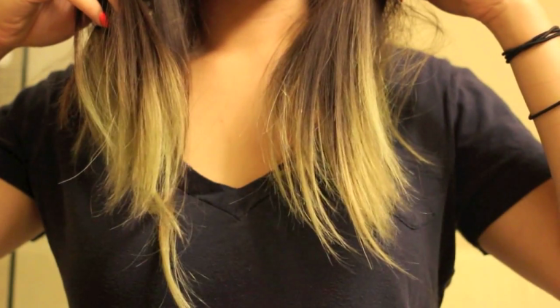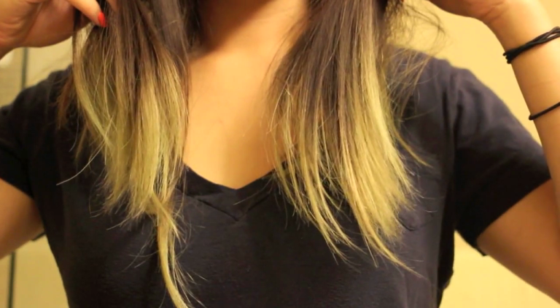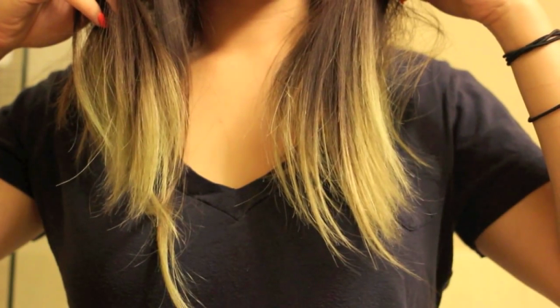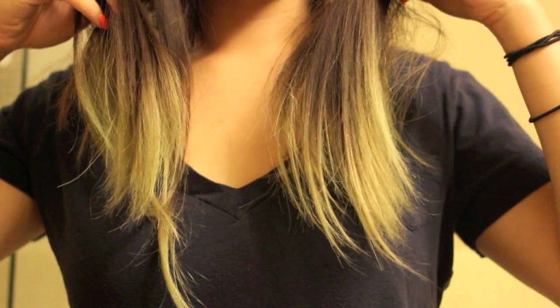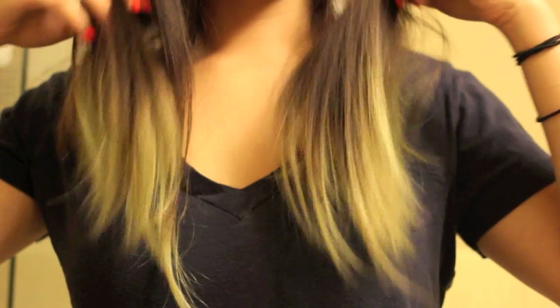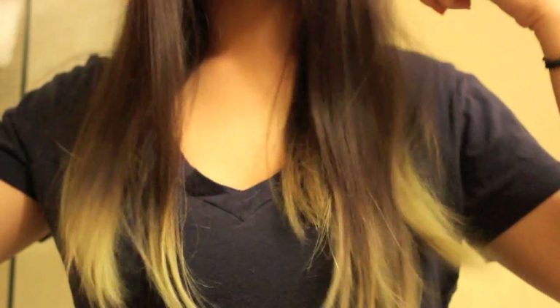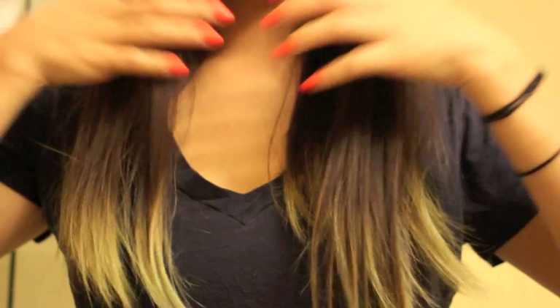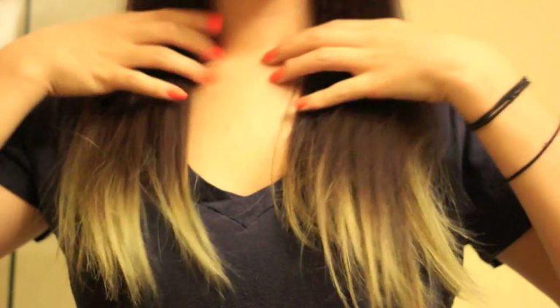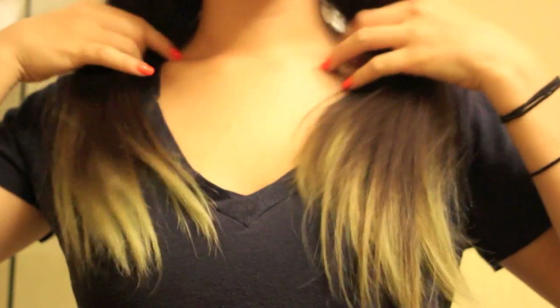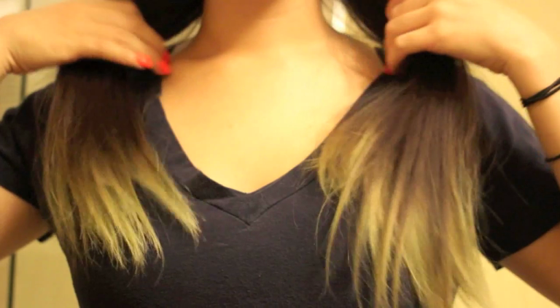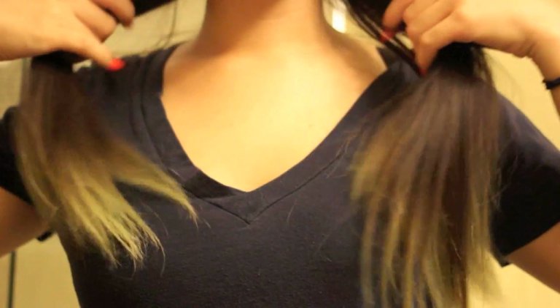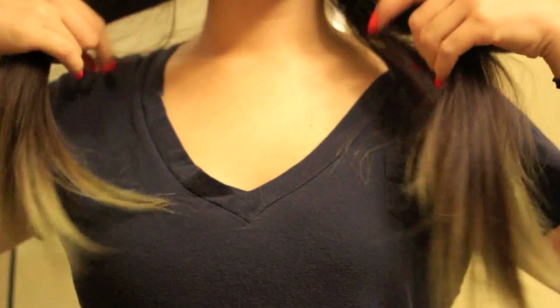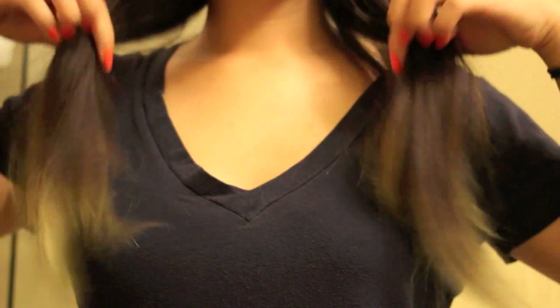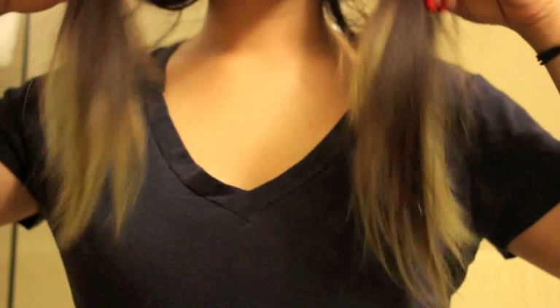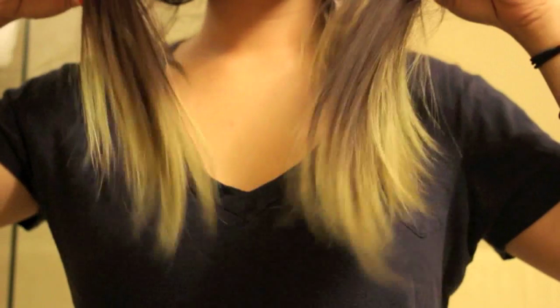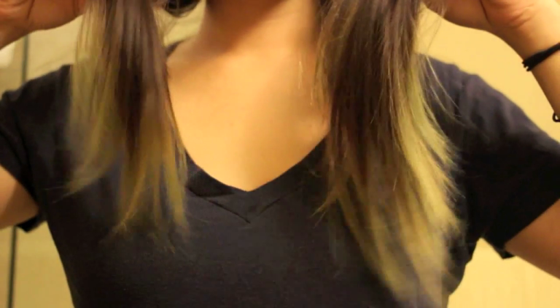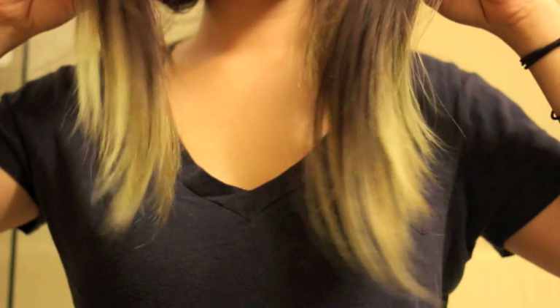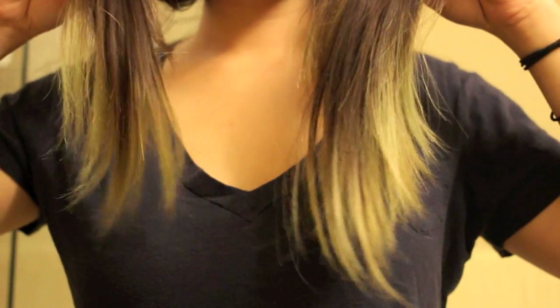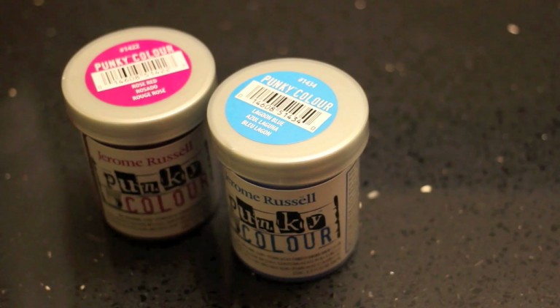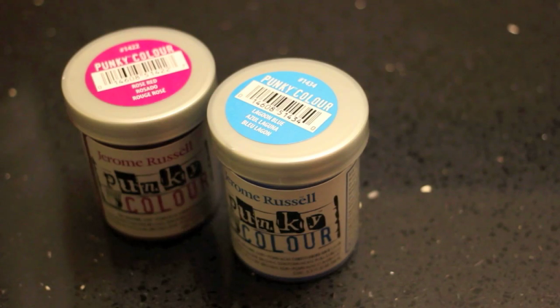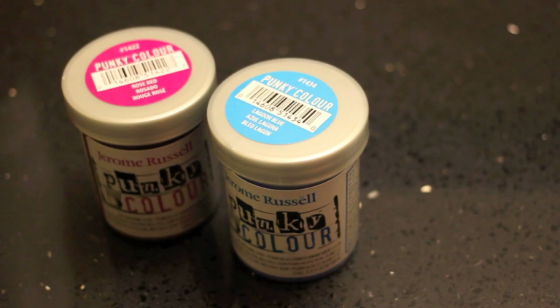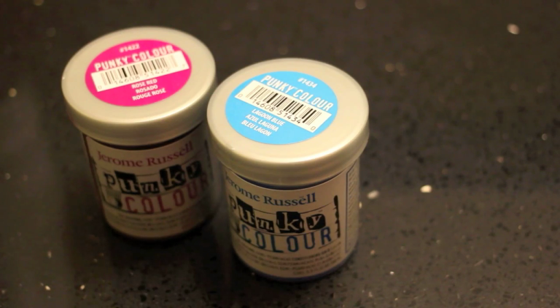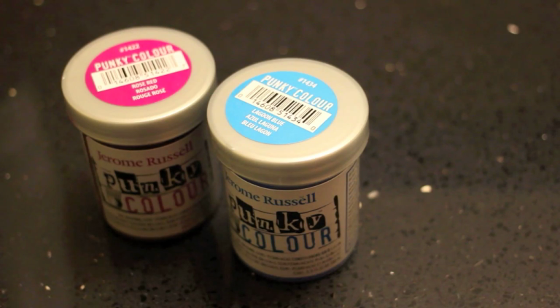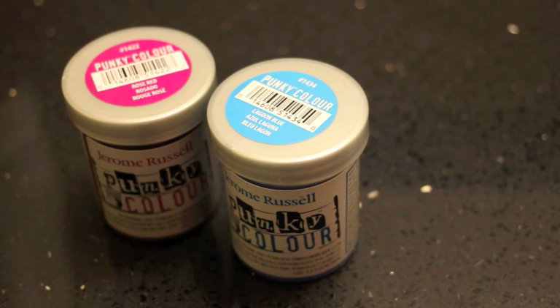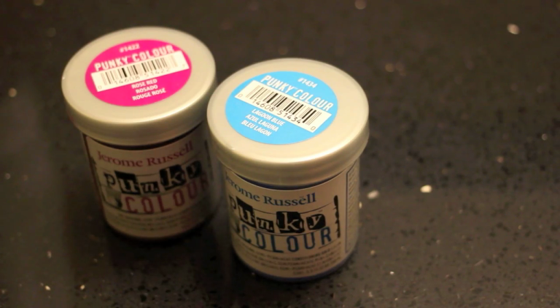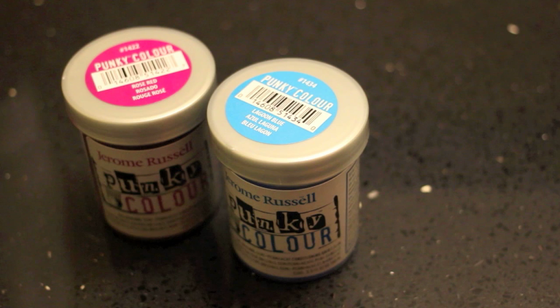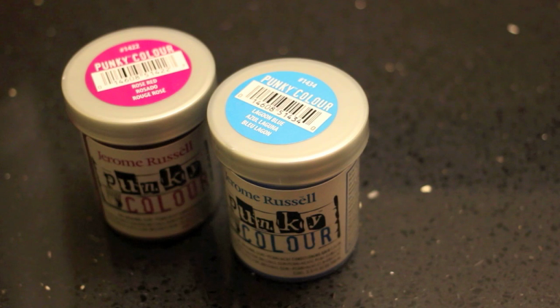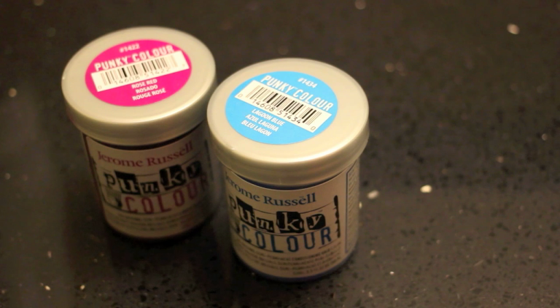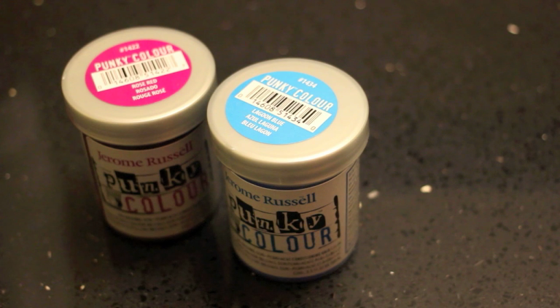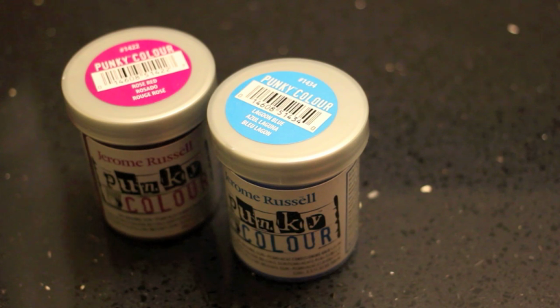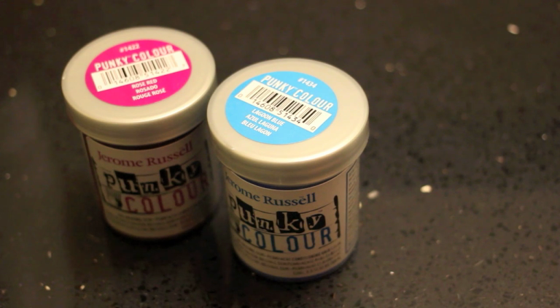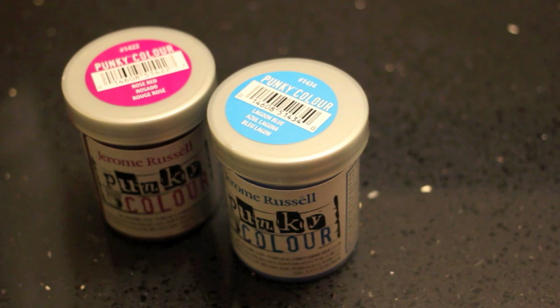If you have dark hair and you want some crazy colors, there's no way around it — you're going to have to bleach your ends. And if you have light hair already, then you lucked out in this case.